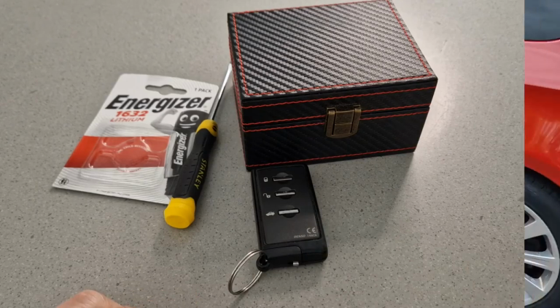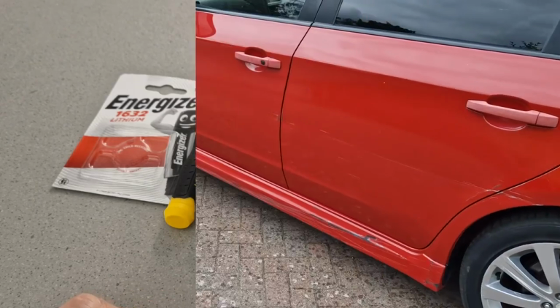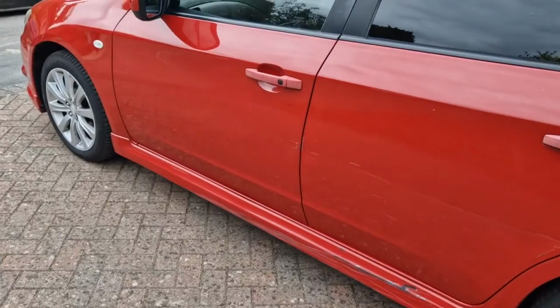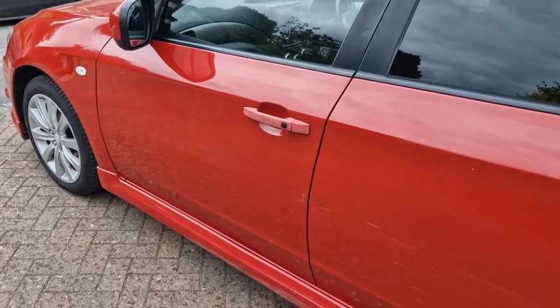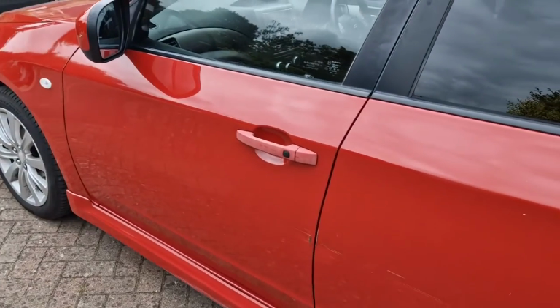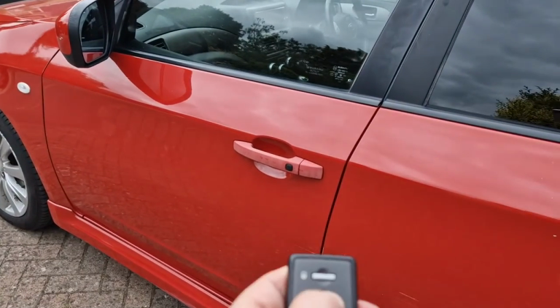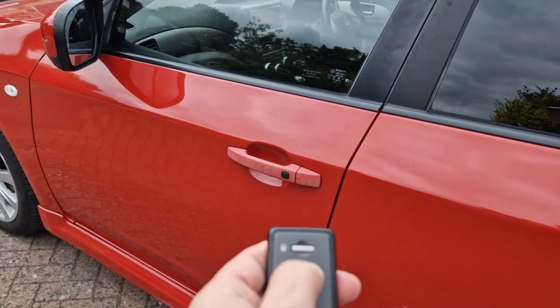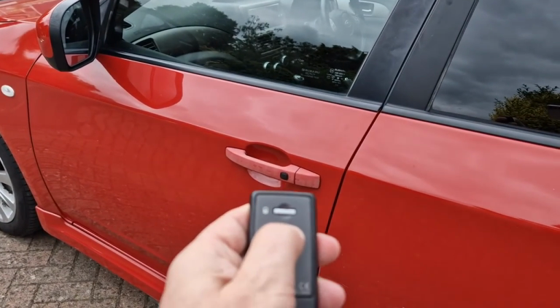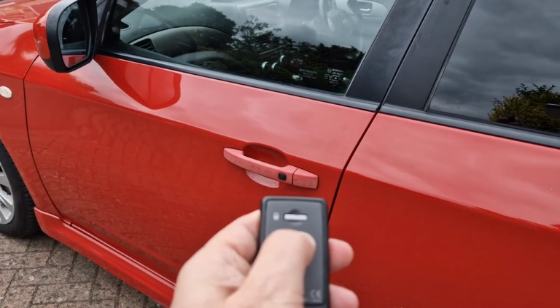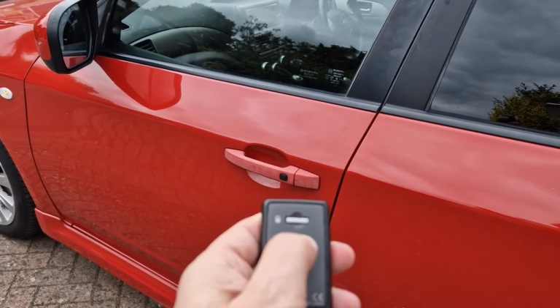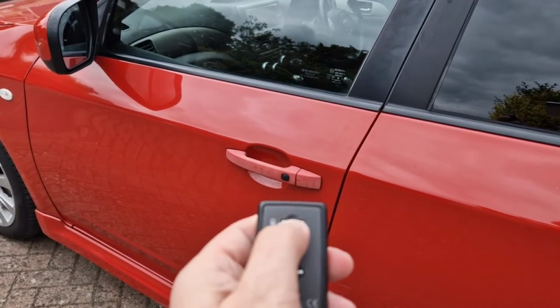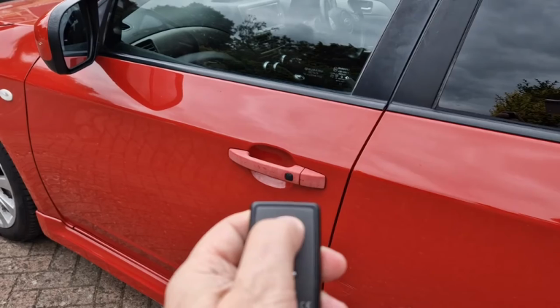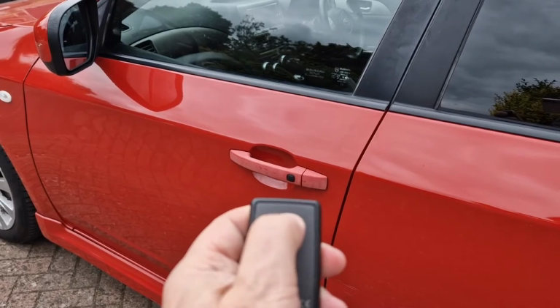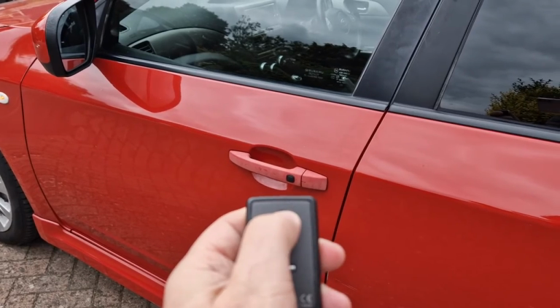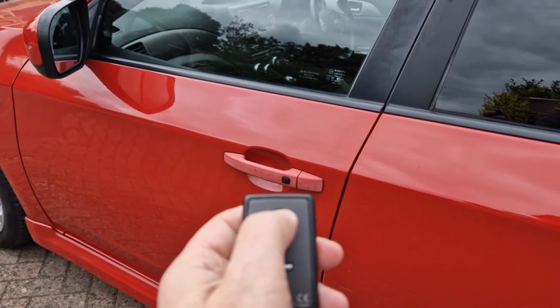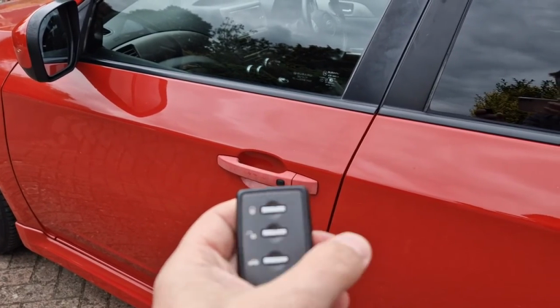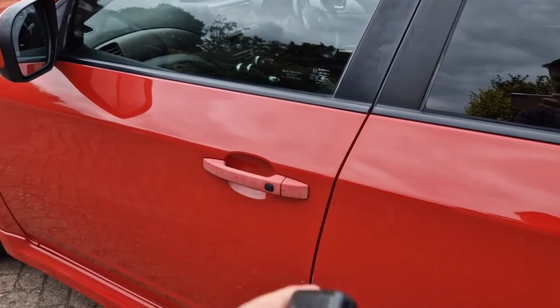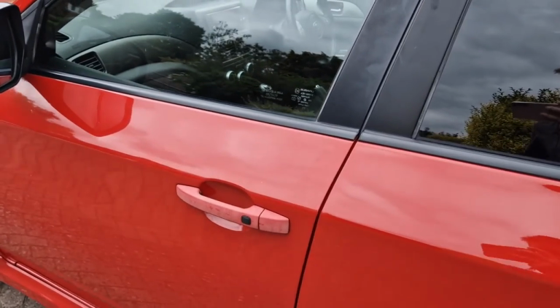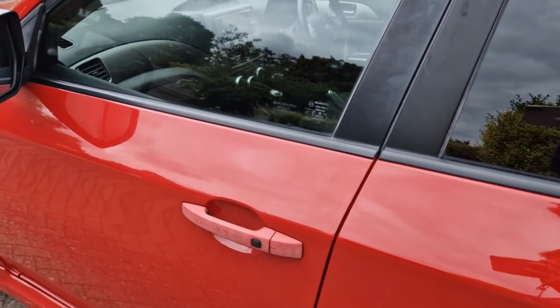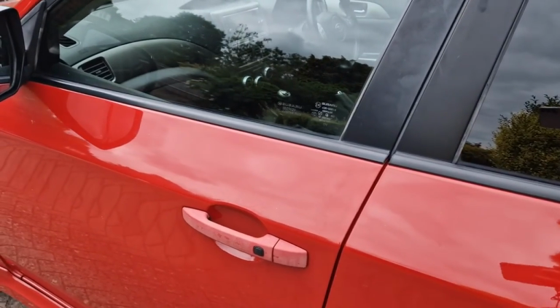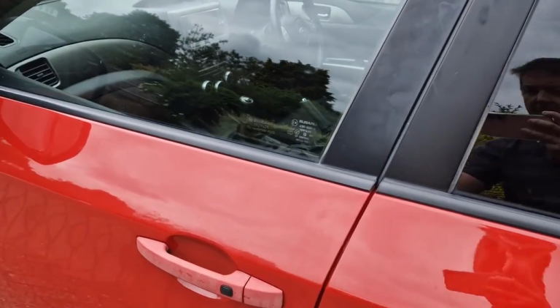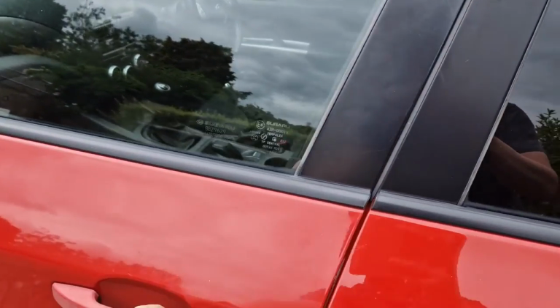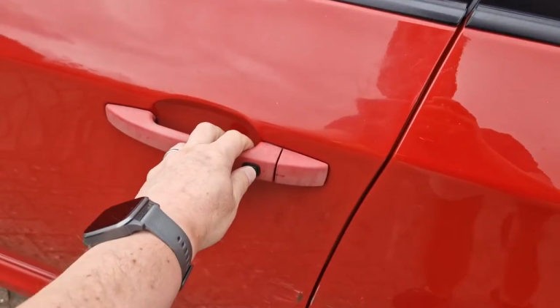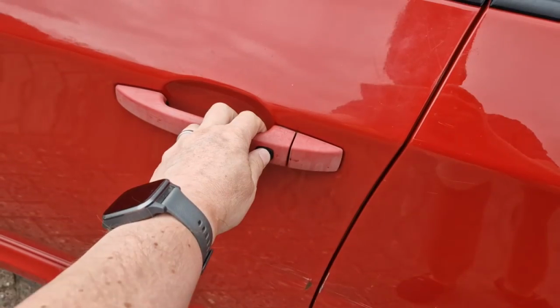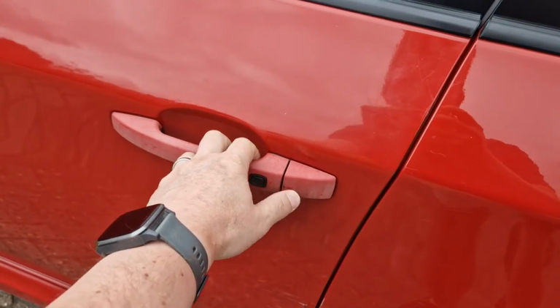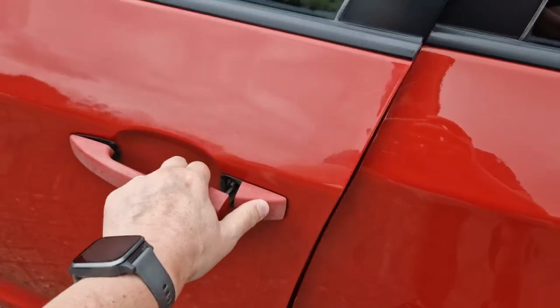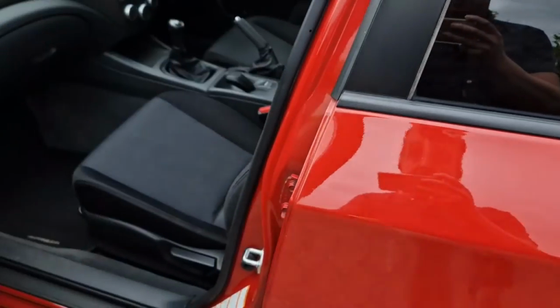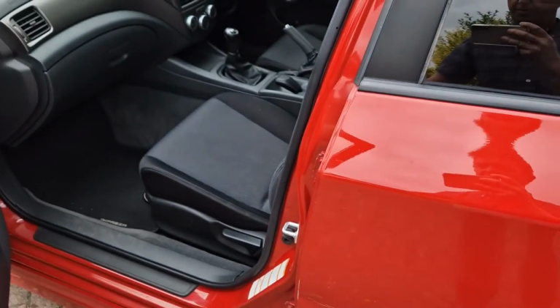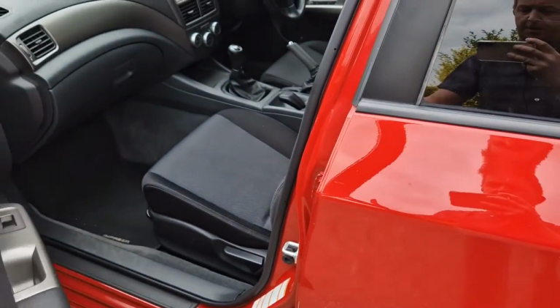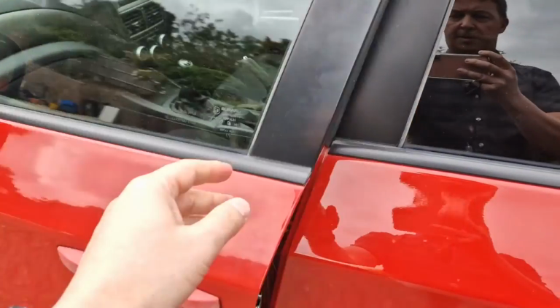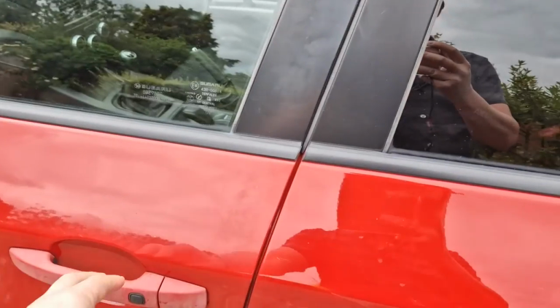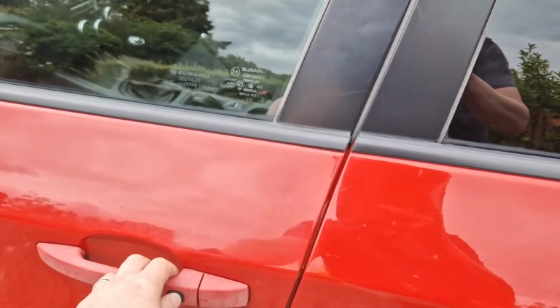Testing — normal key first. Let's check. Bingo, car works. And then let's test the keyless — put that in my pocket. Good job. Done.